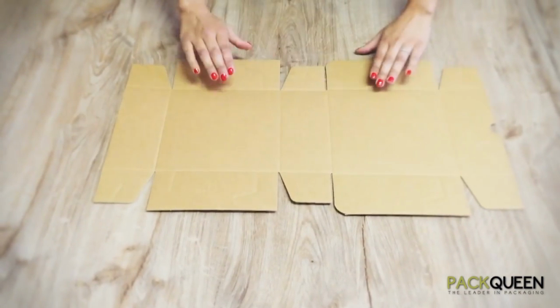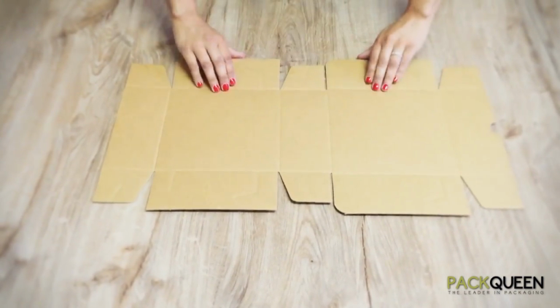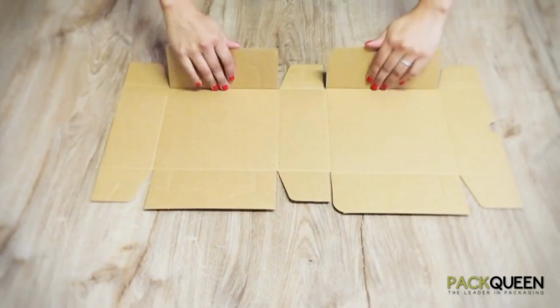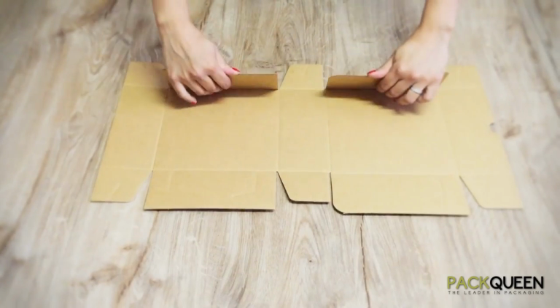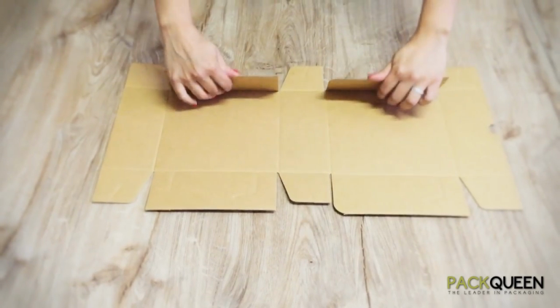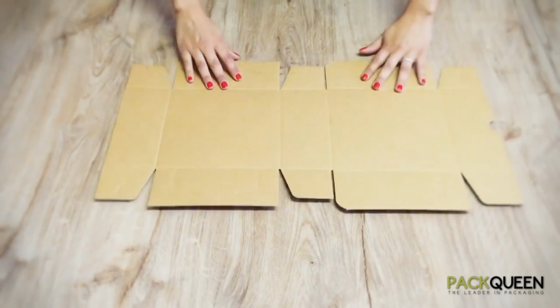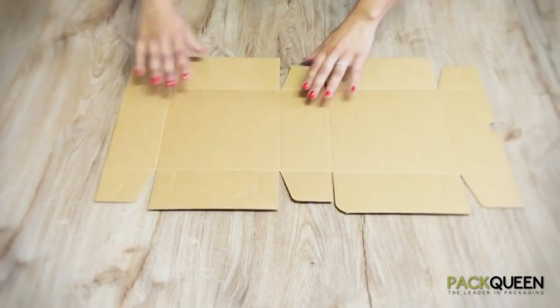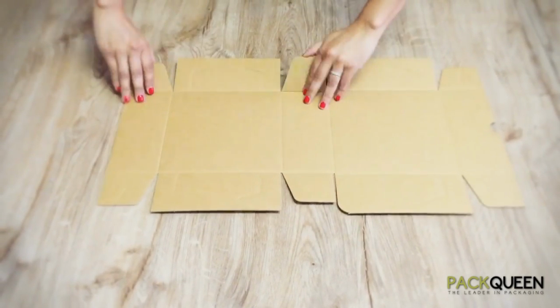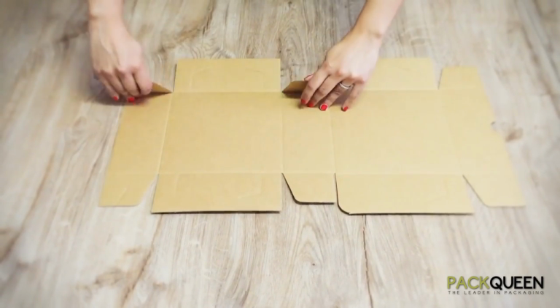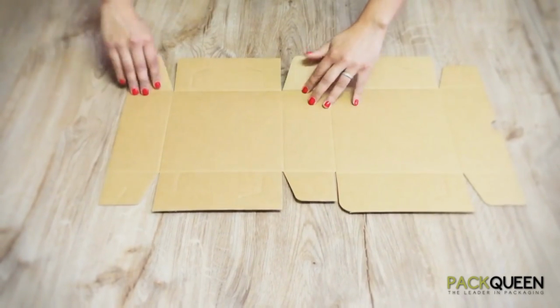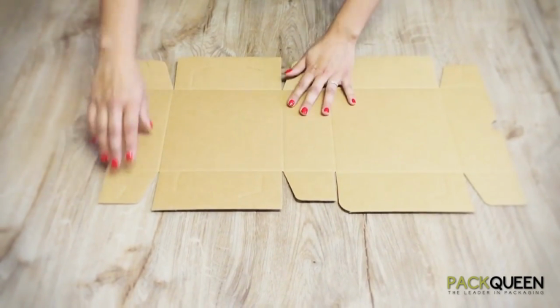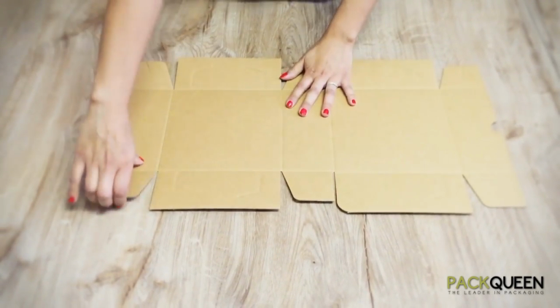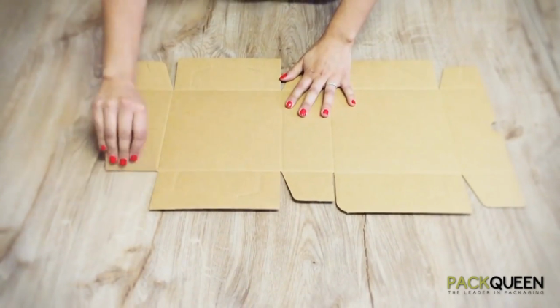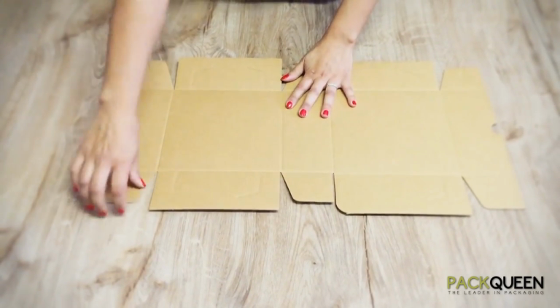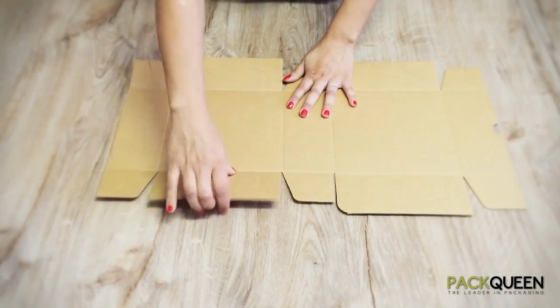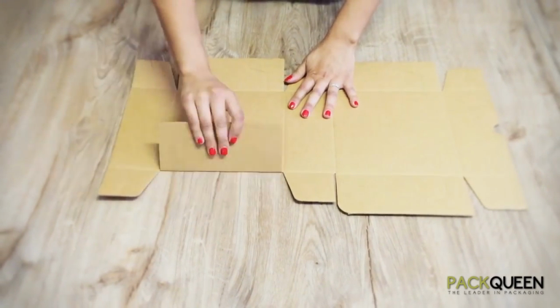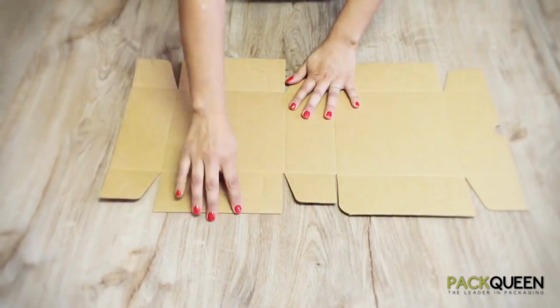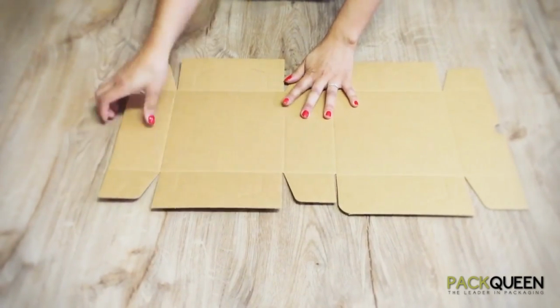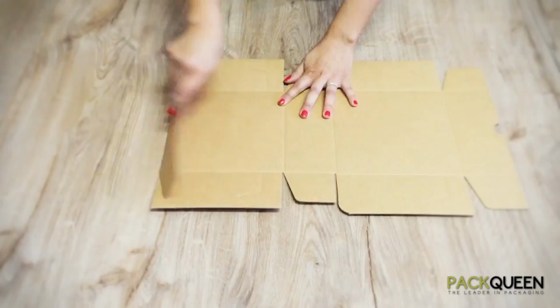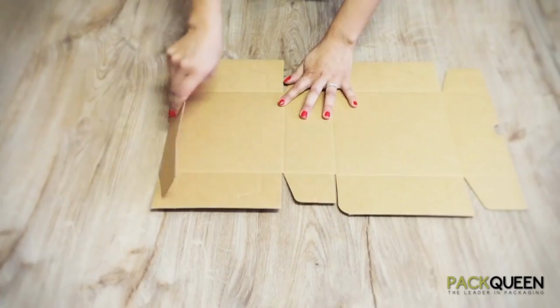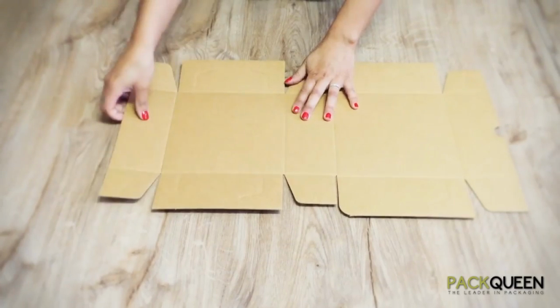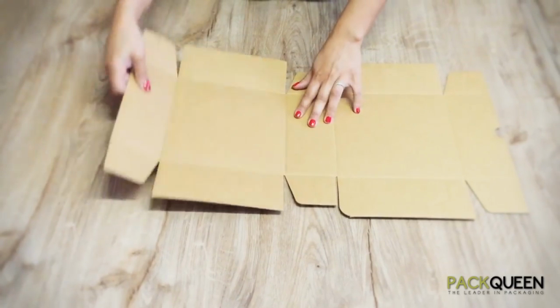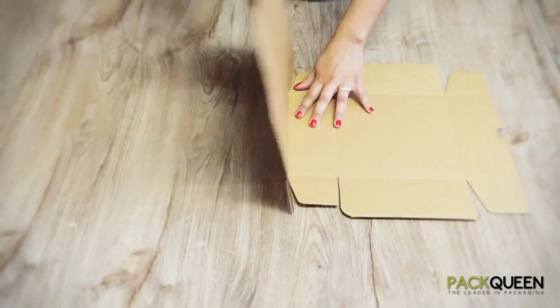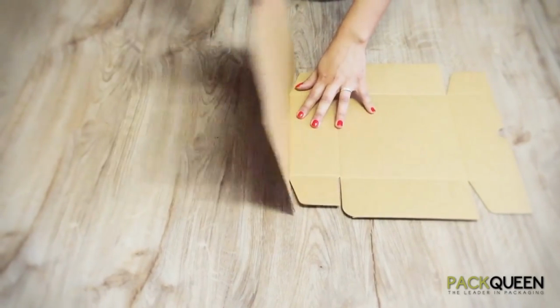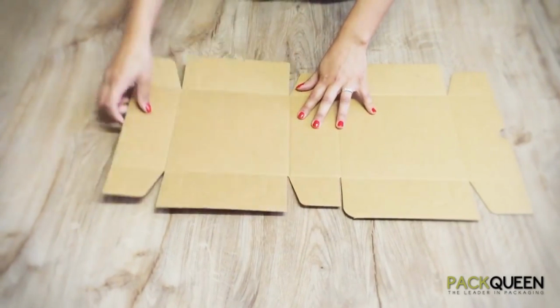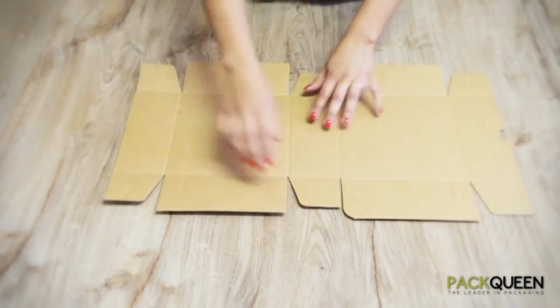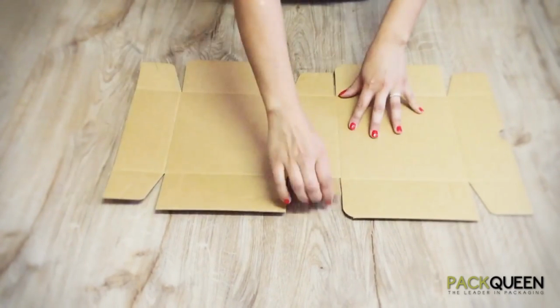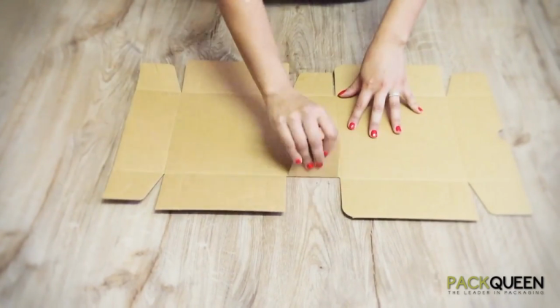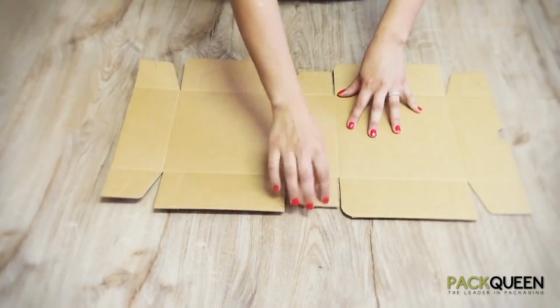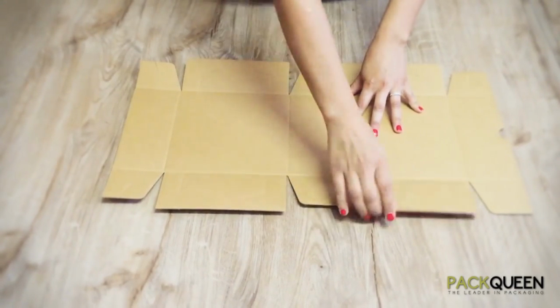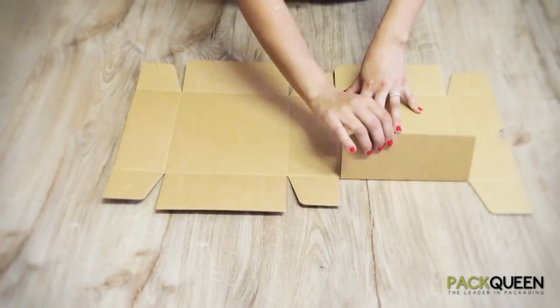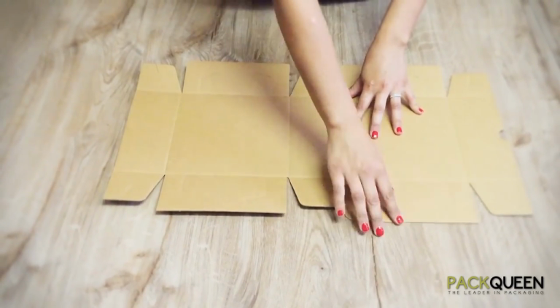Begin by folding on all score lines. This will pre-fold the cake box so that it is definitely going to lock in perfectly without popping open.